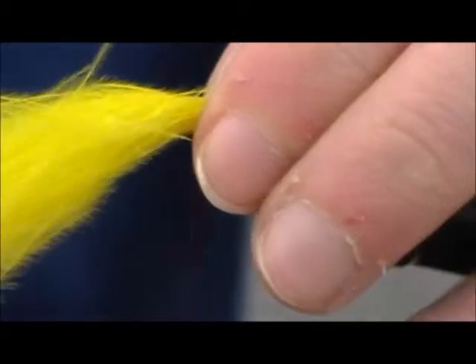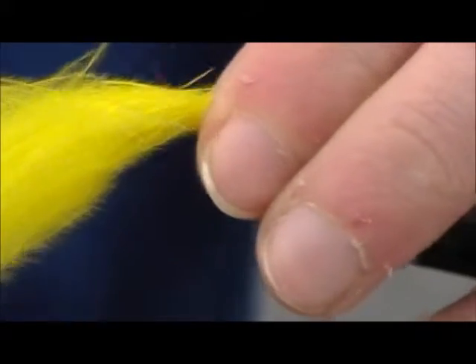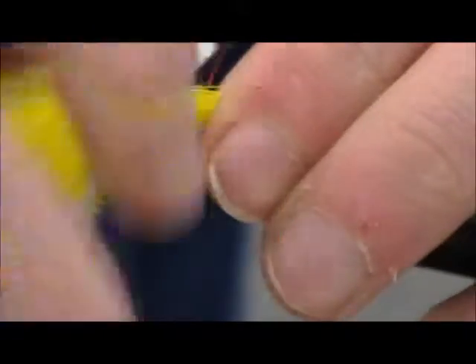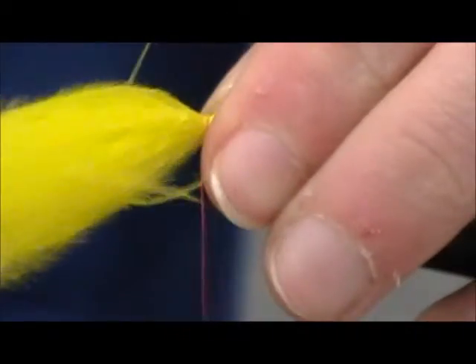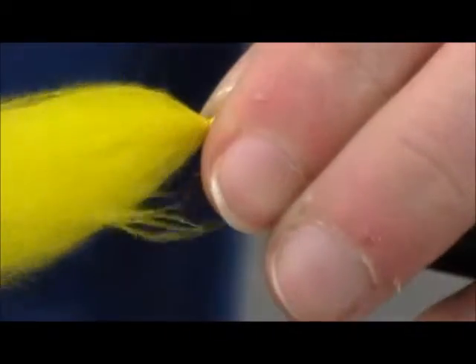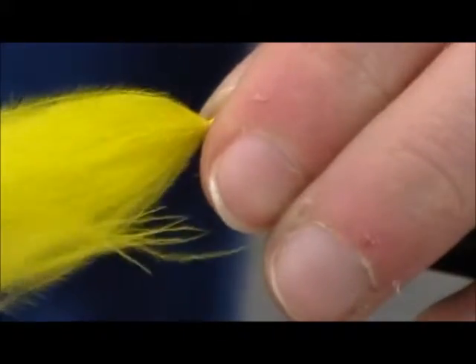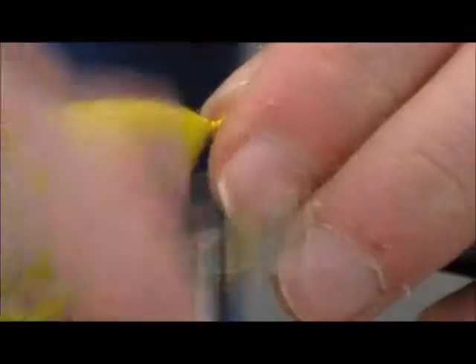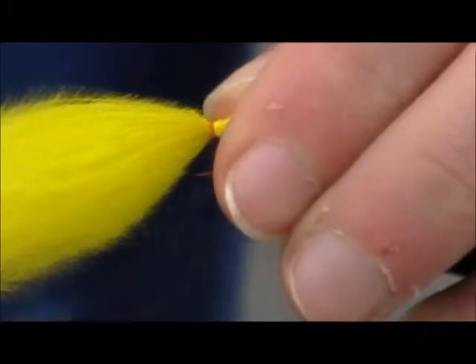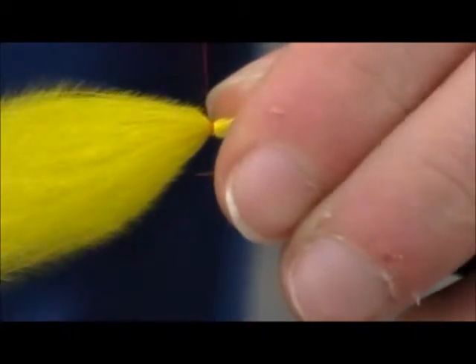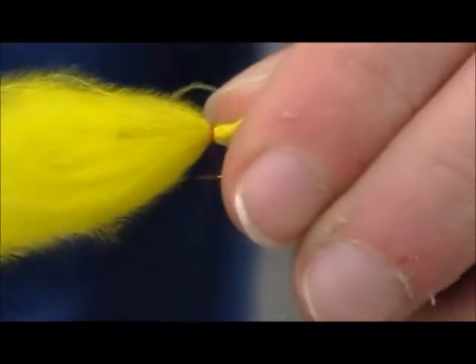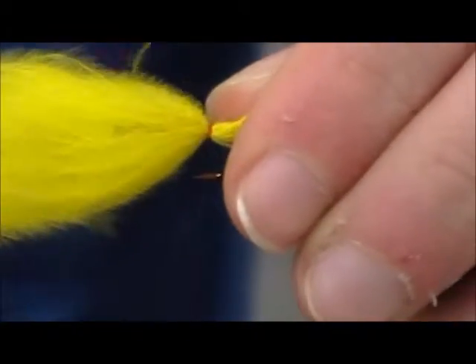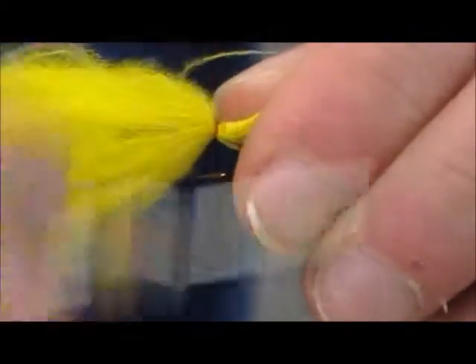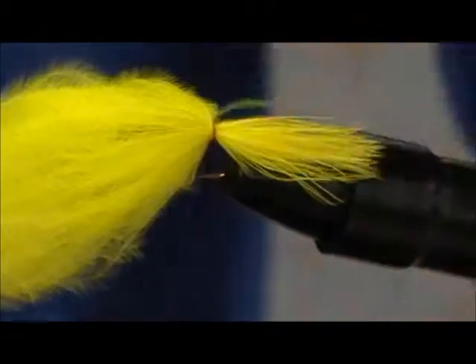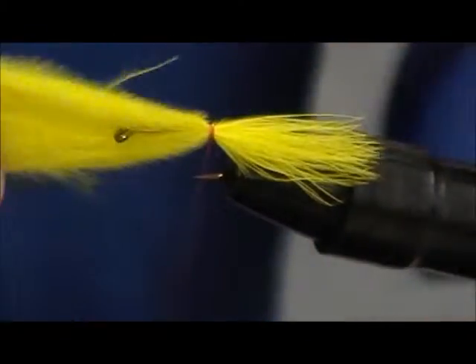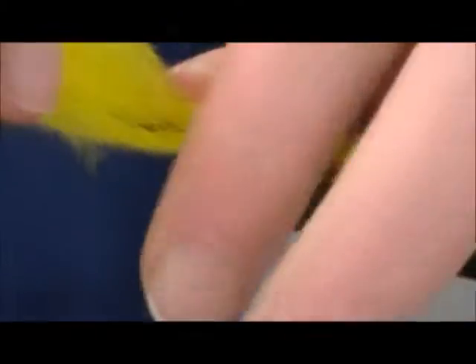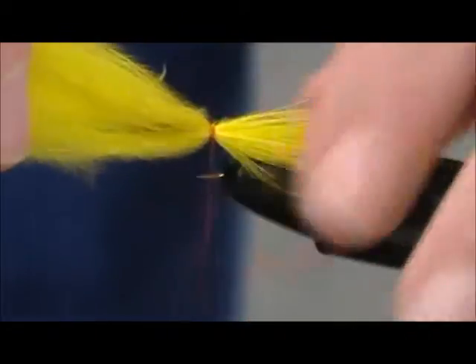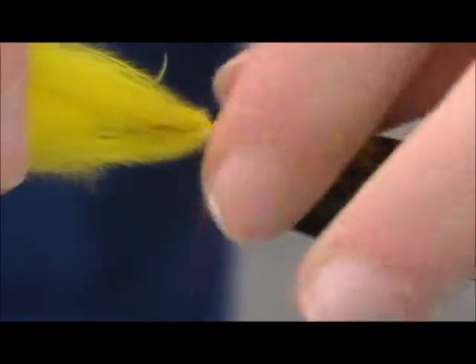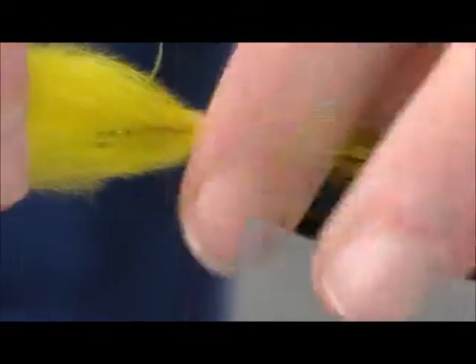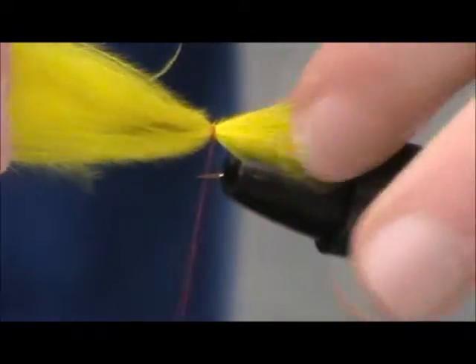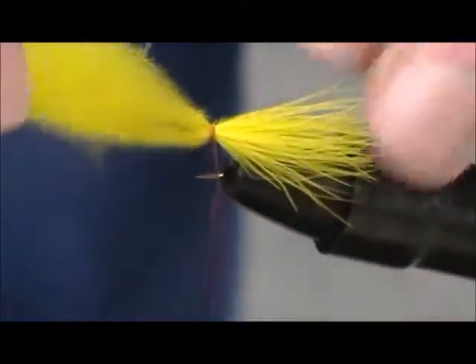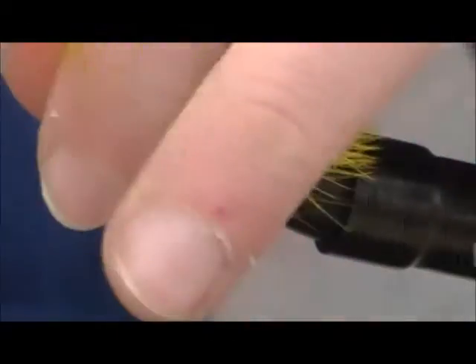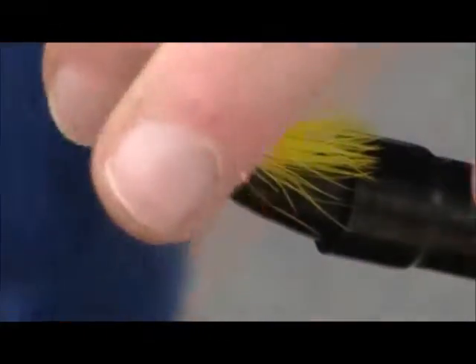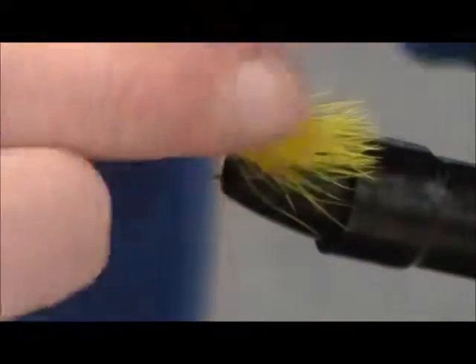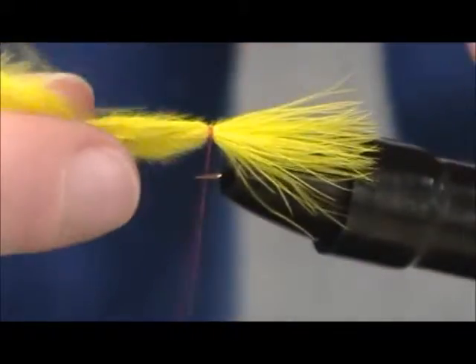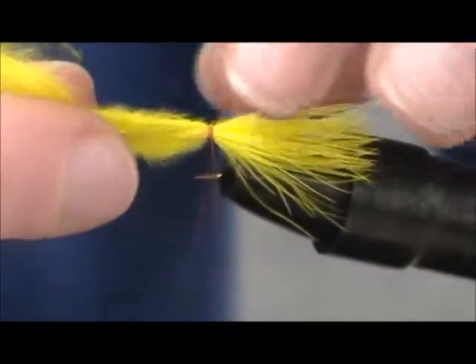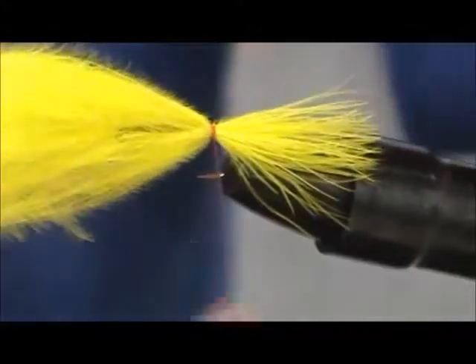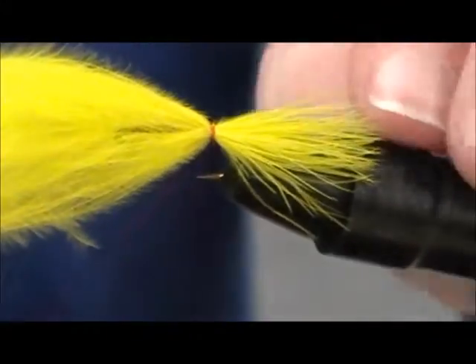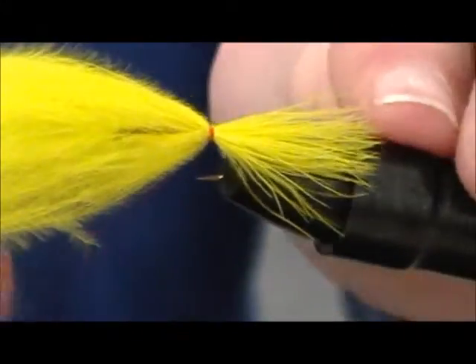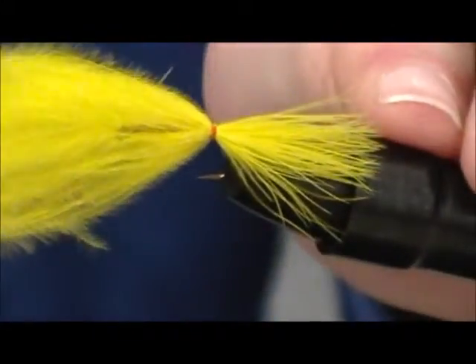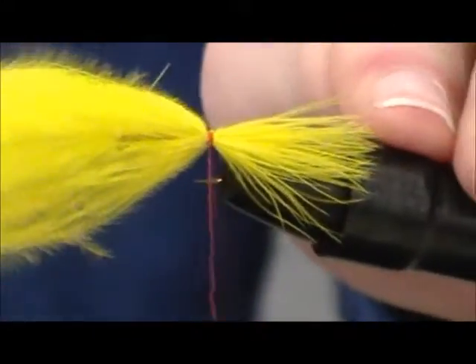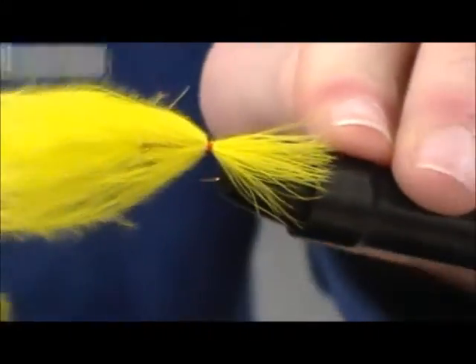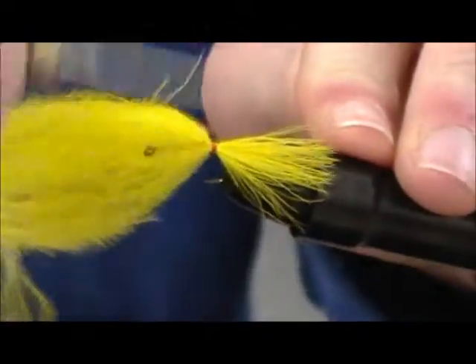And you just tie it like this. All you do is just wrap it around. You can tie it all the way back to the eye of the hook if you want, but I usually just wrap it a few times and secure it.